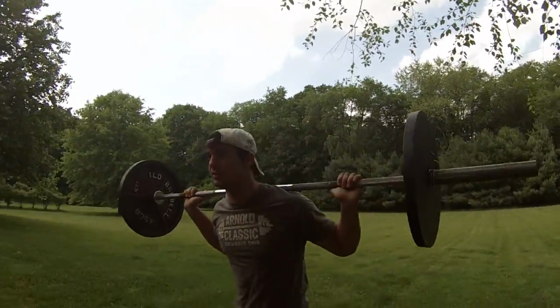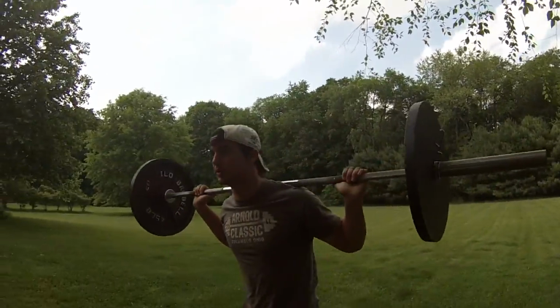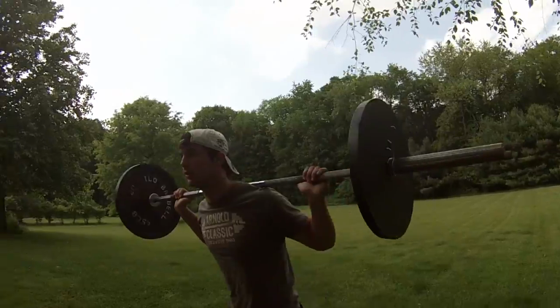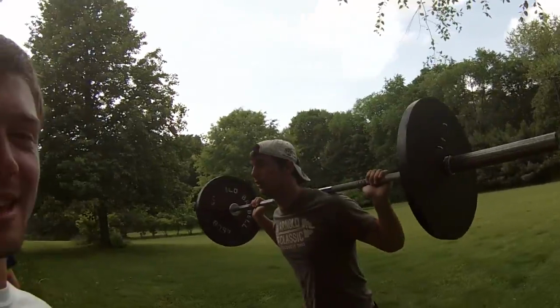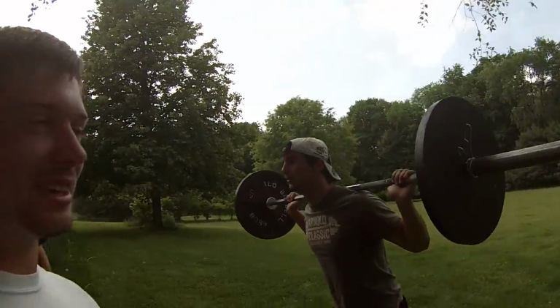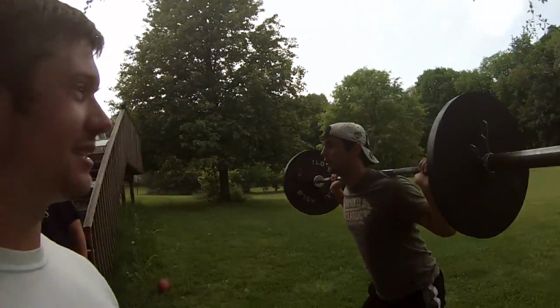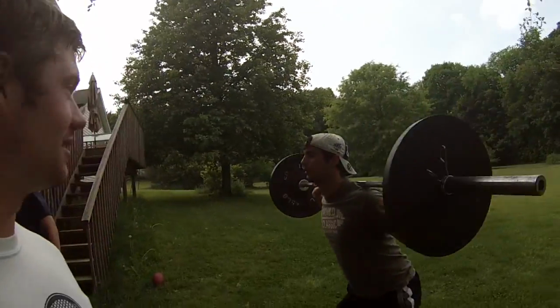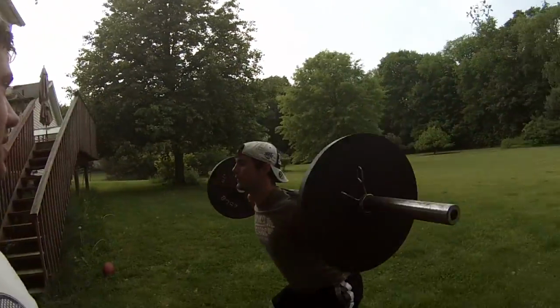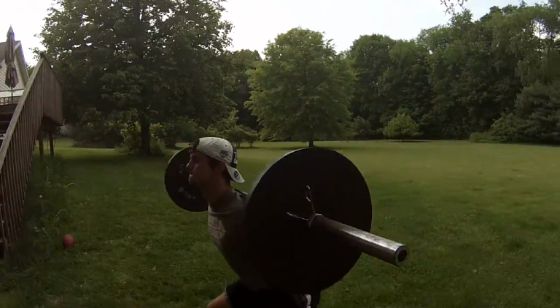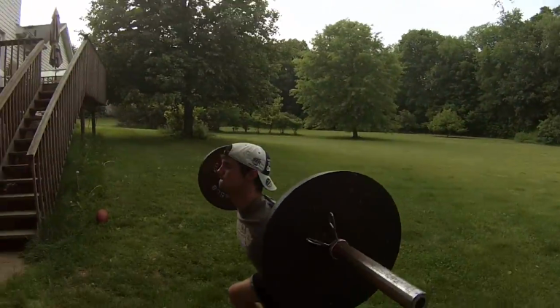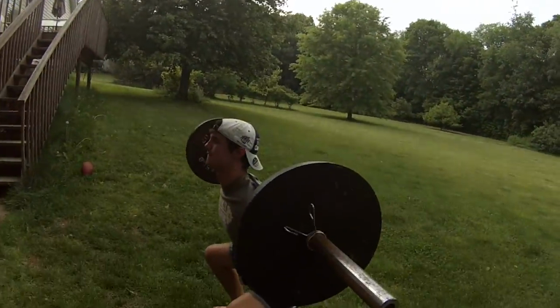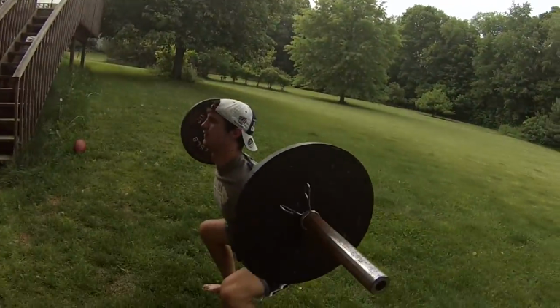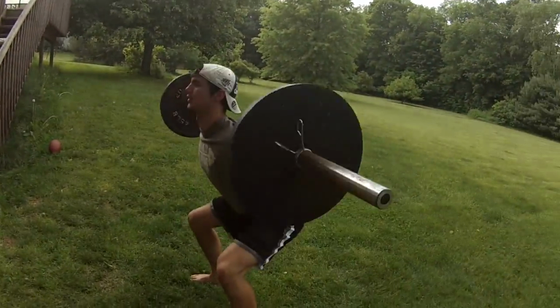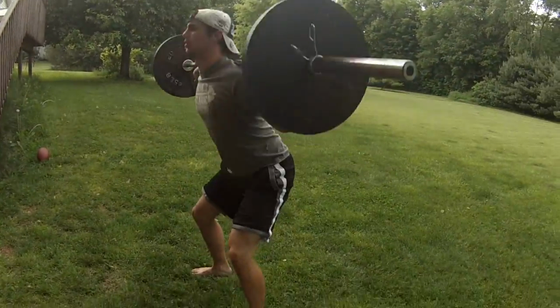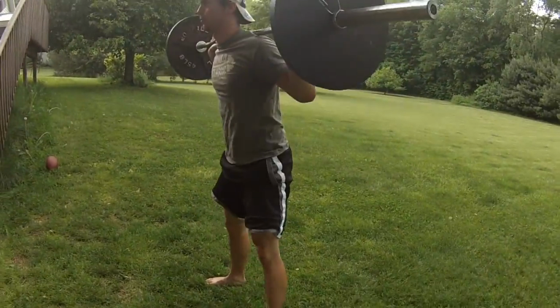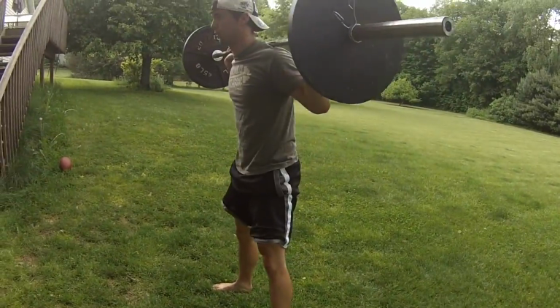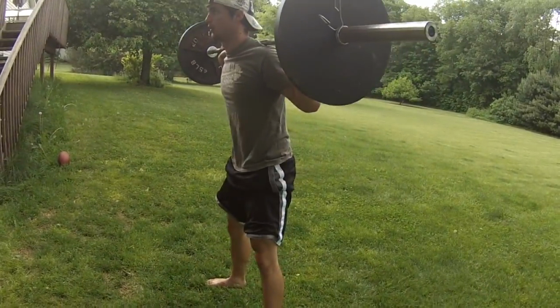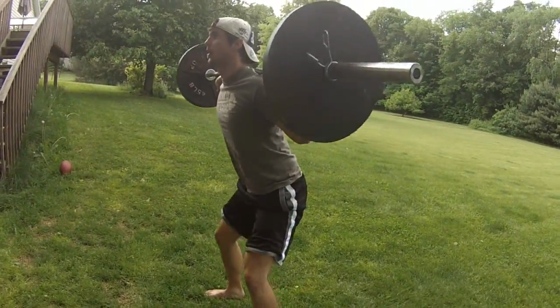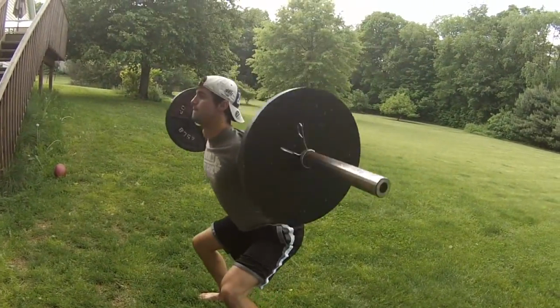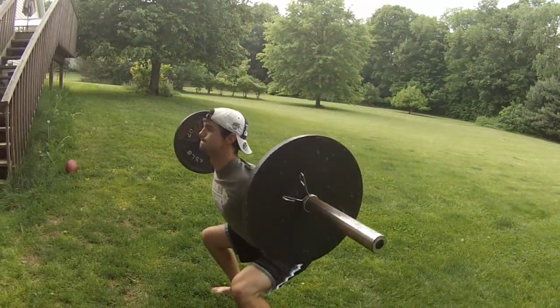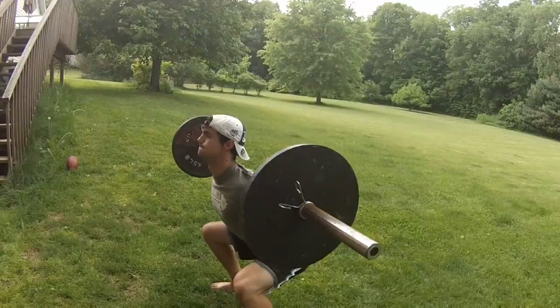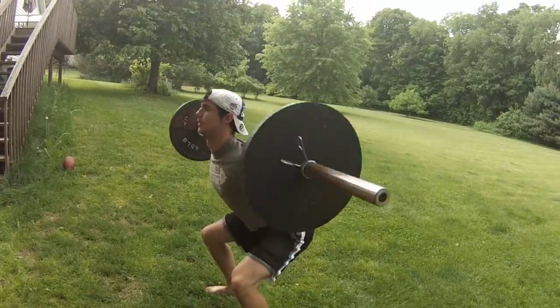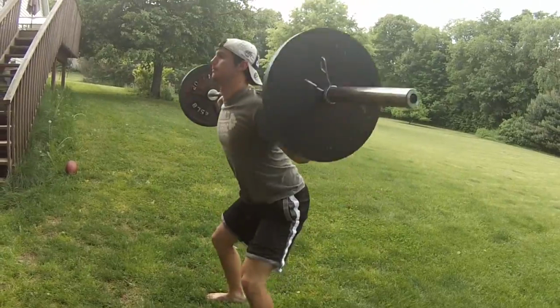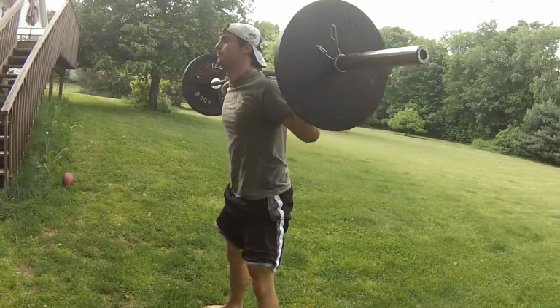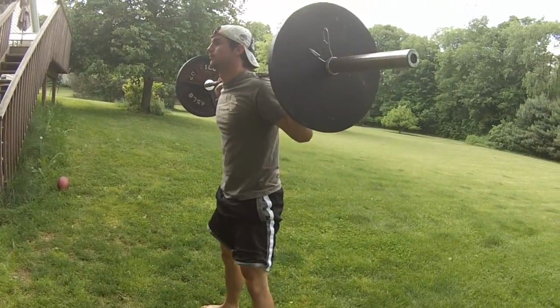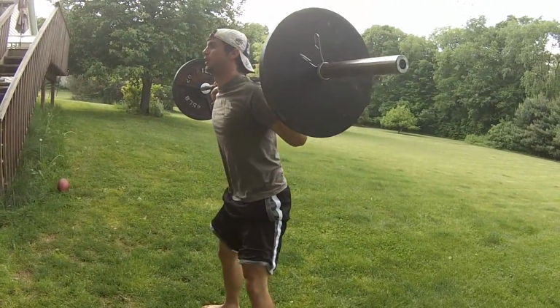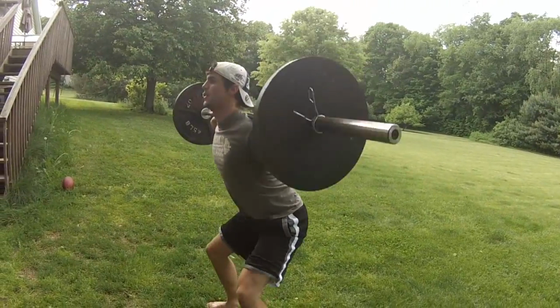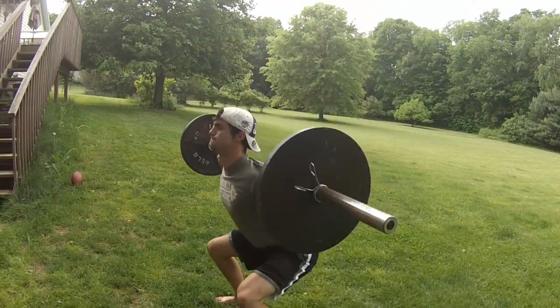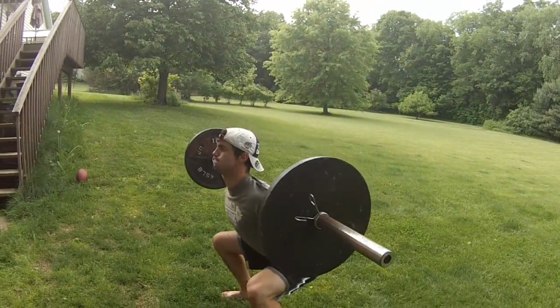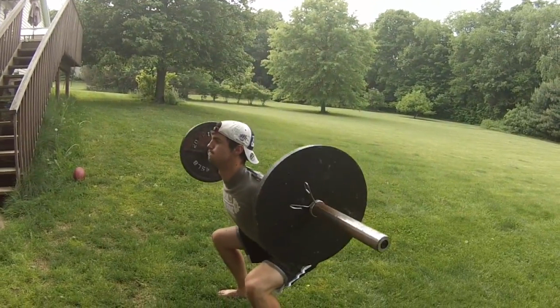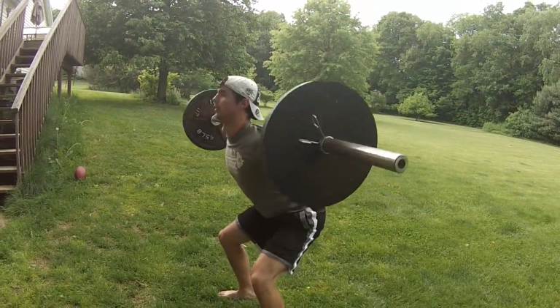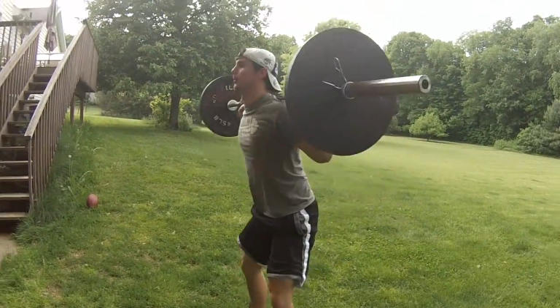So today is the dreaded leg day, some people will say. We decided we're going to do it at home. What can we possibly do? Let's do it outside.